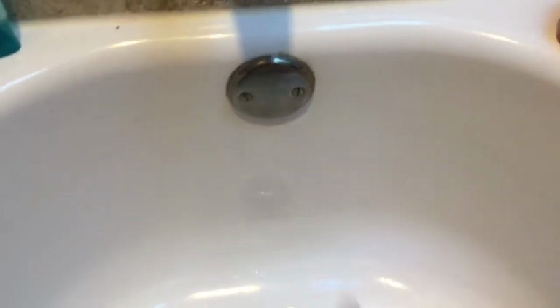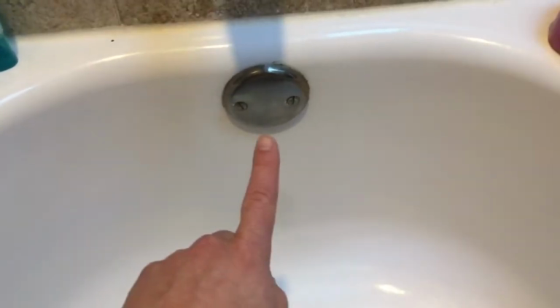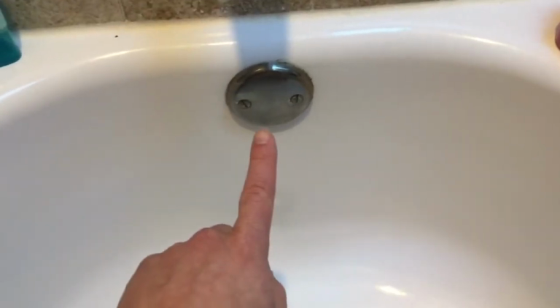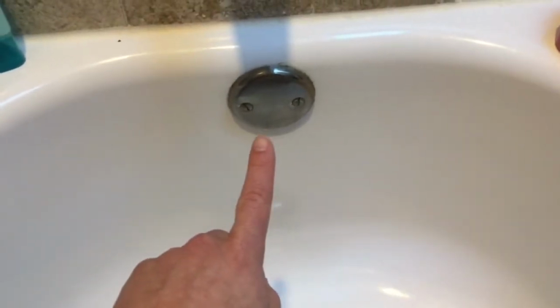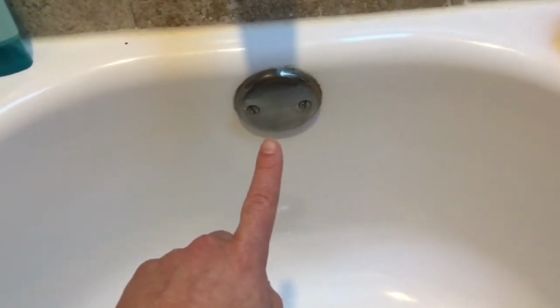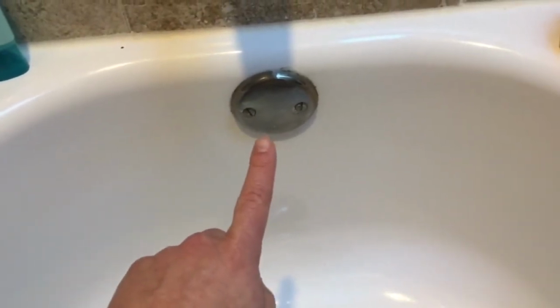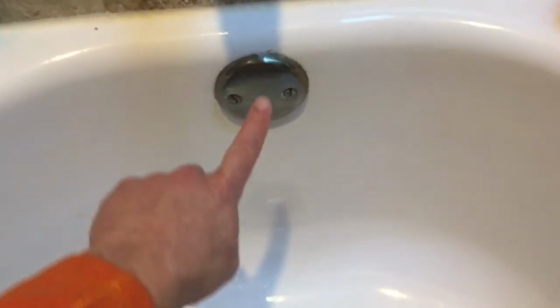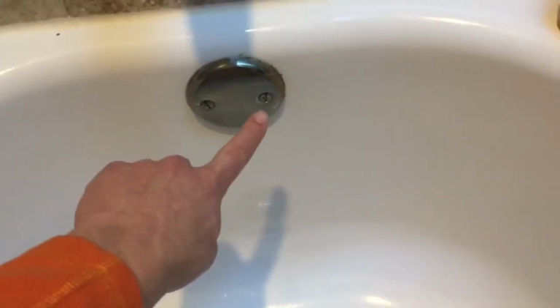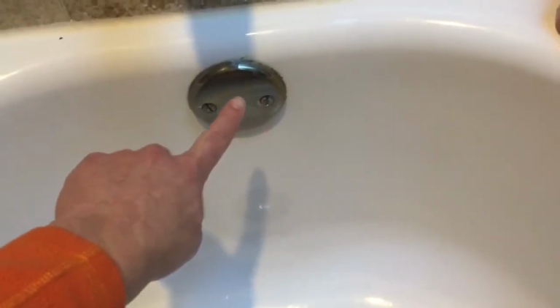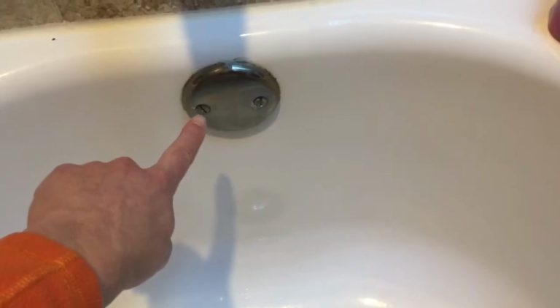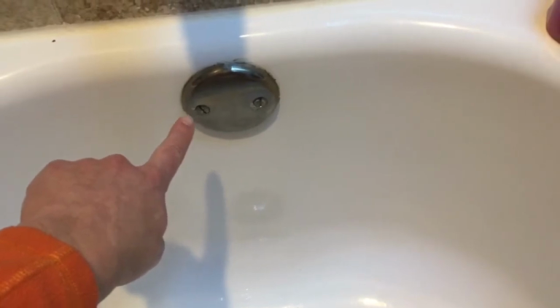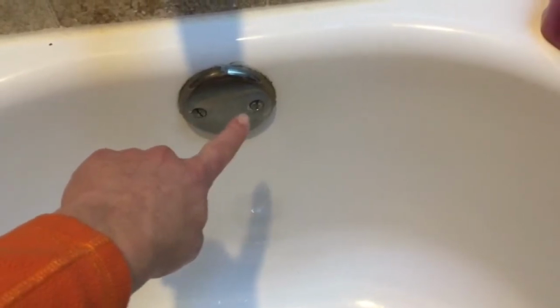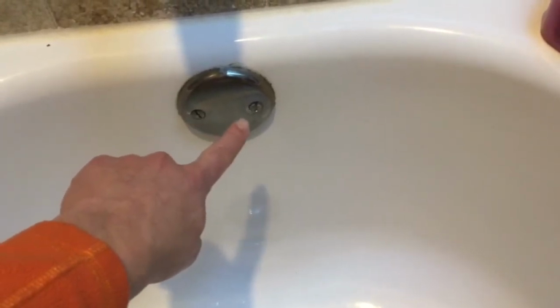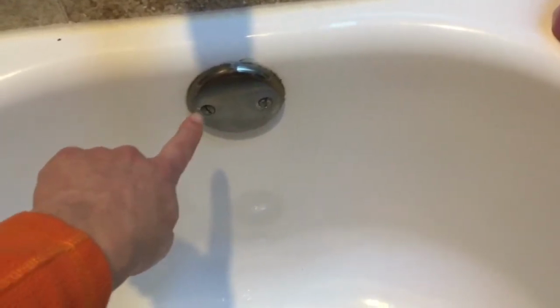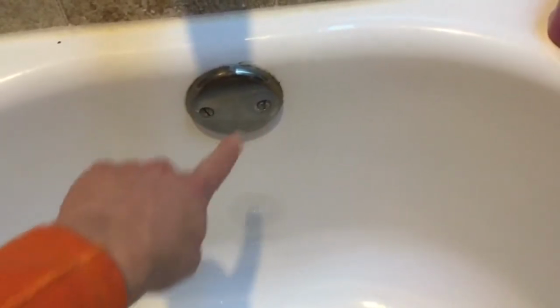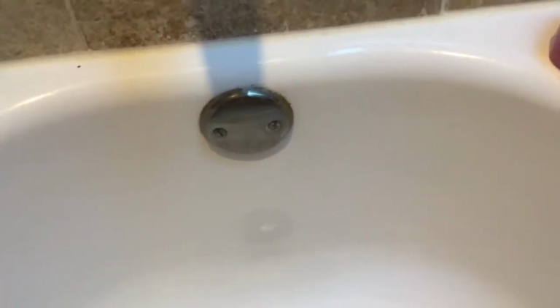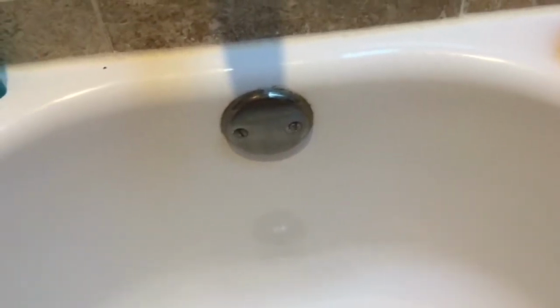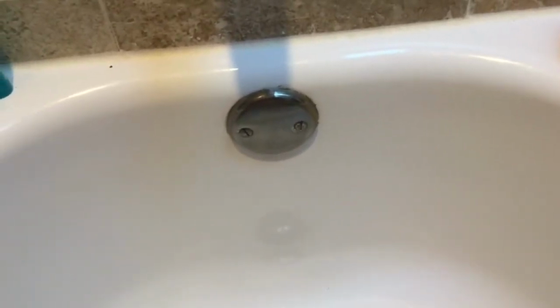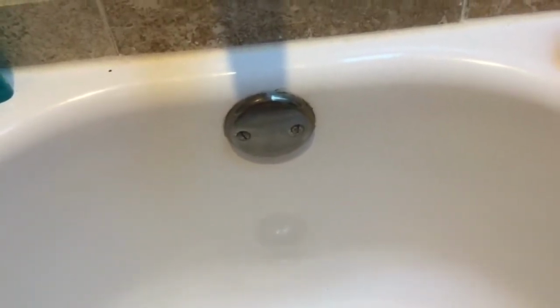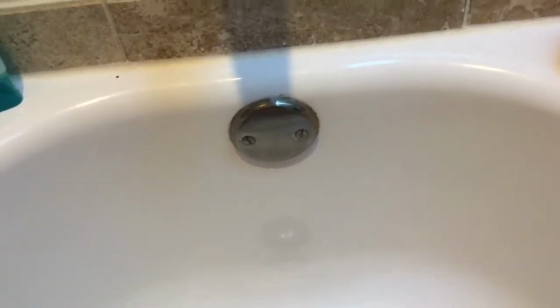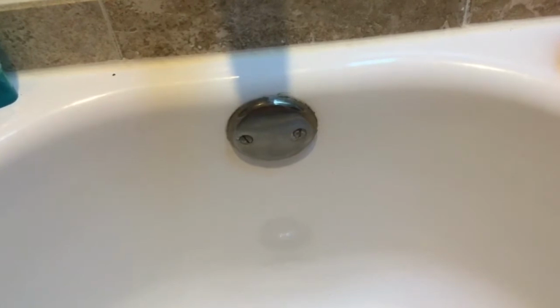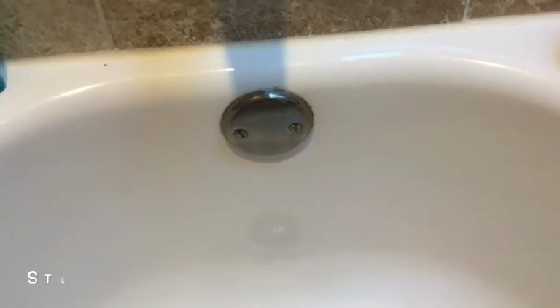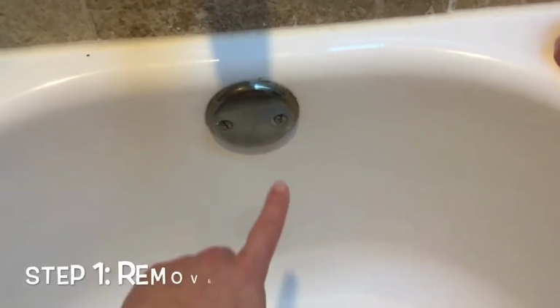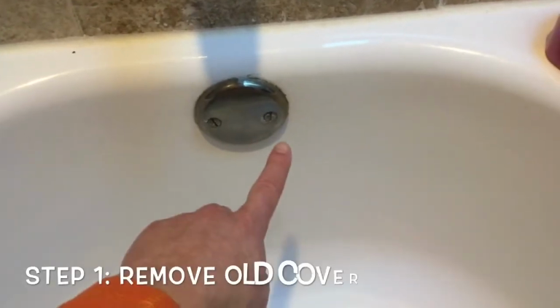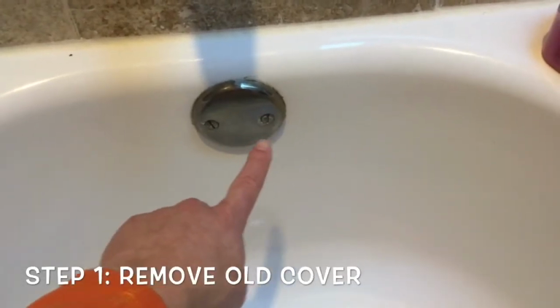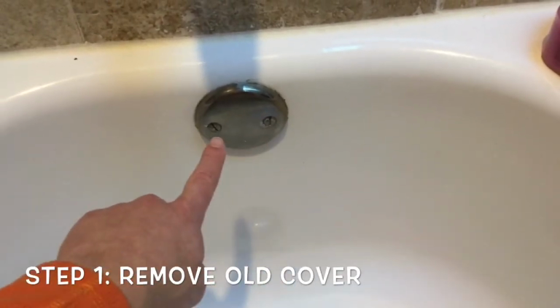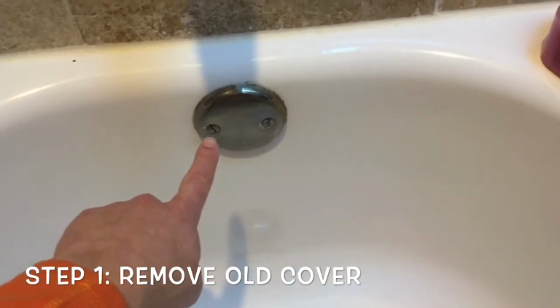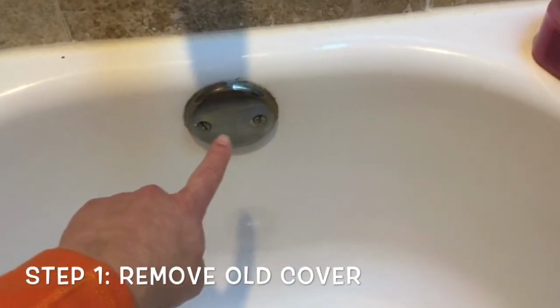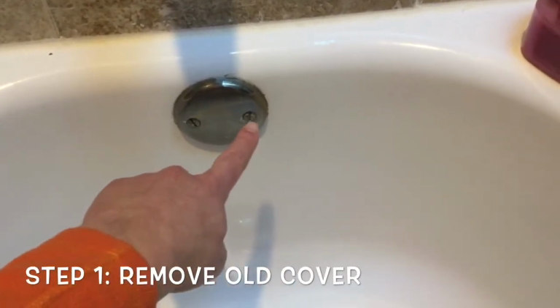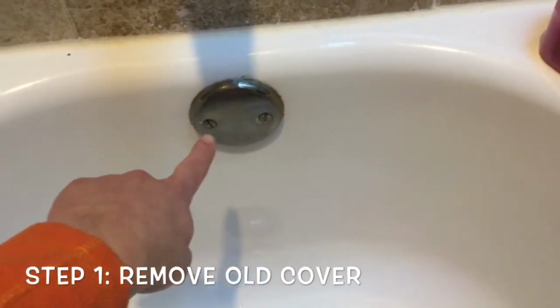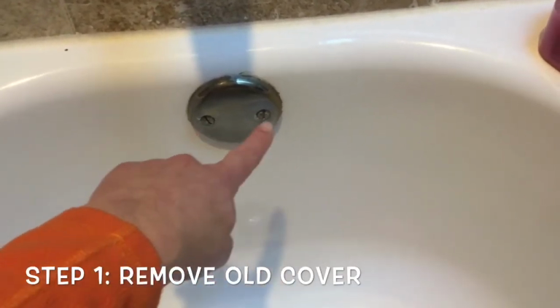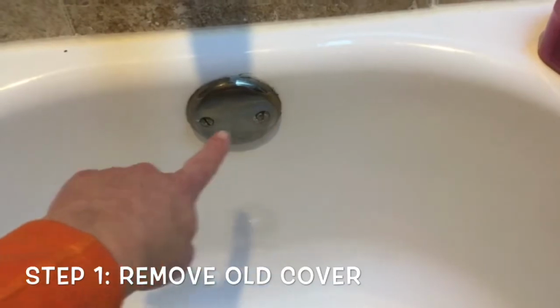Mine is getting a little bit older and gunky looking — you can see some of the calcified water on it — and I thought it would be a good time to replace it. First, get your flathead screwdriver out and take out these screws right here.